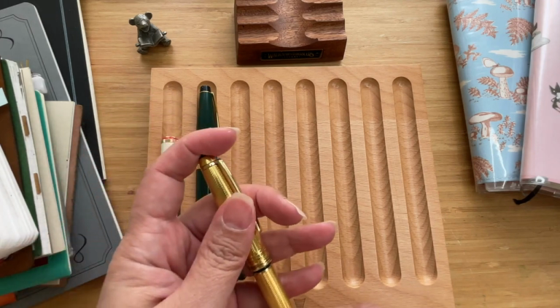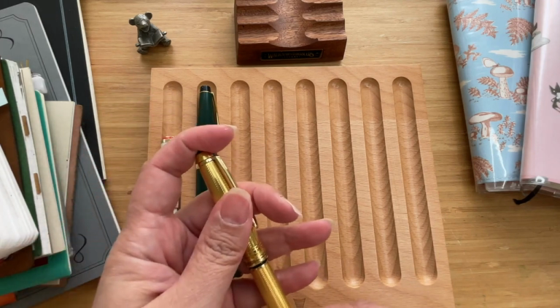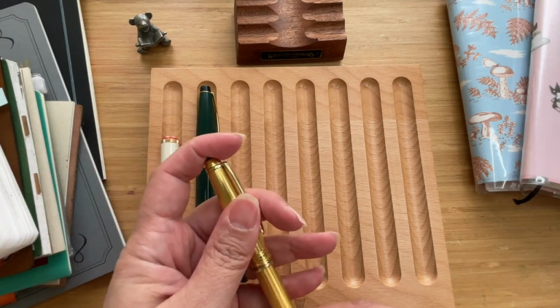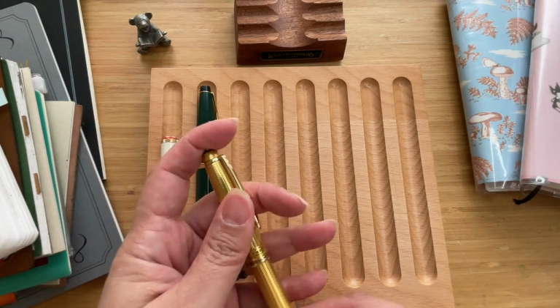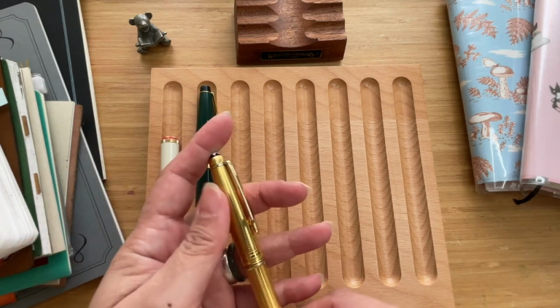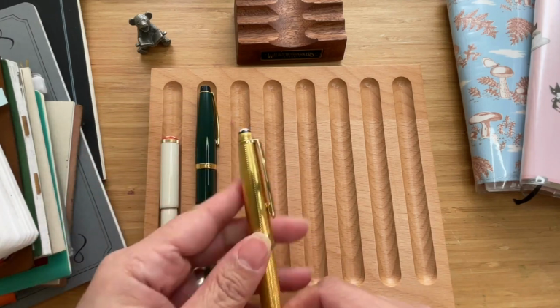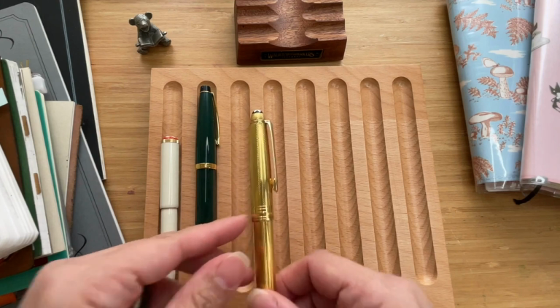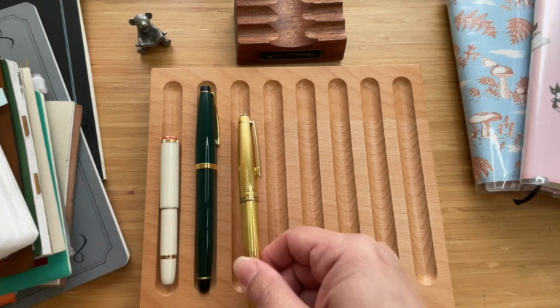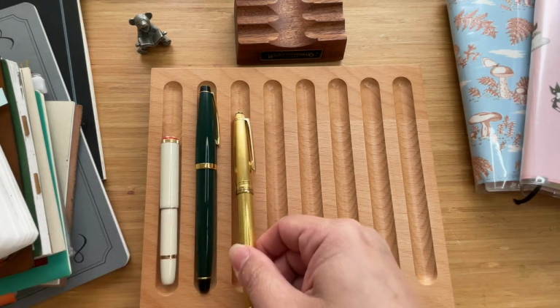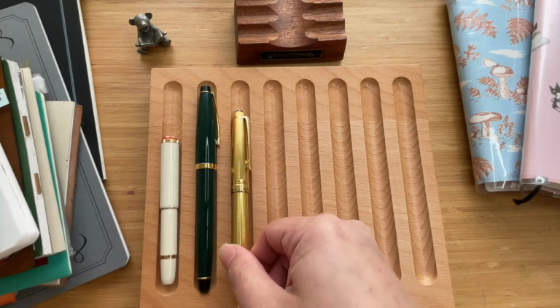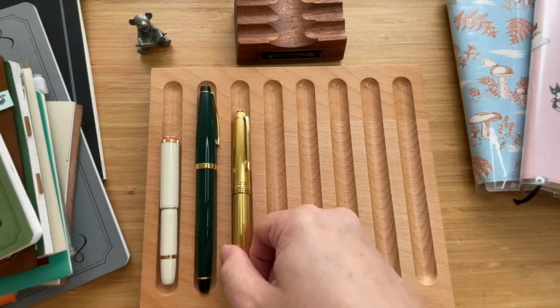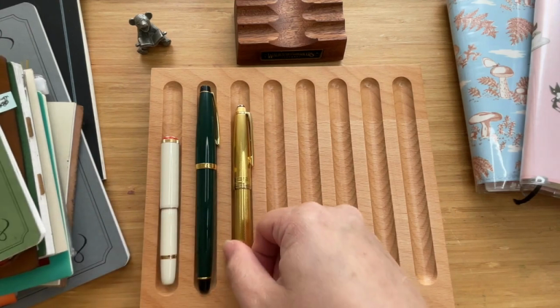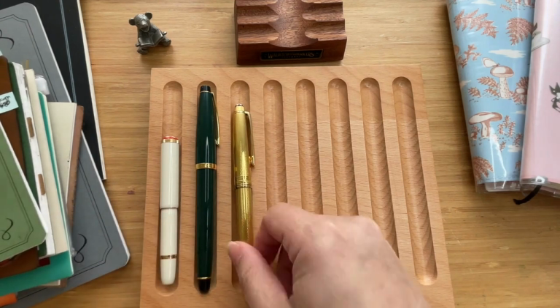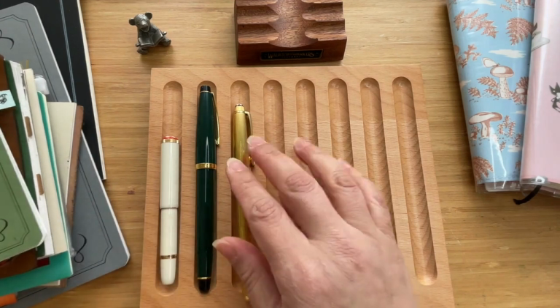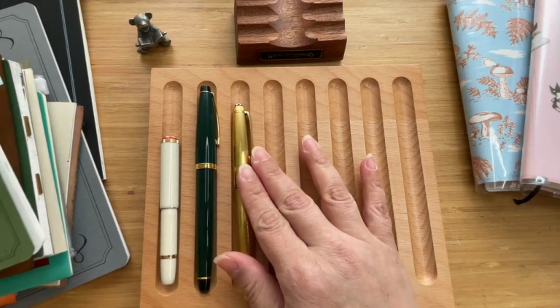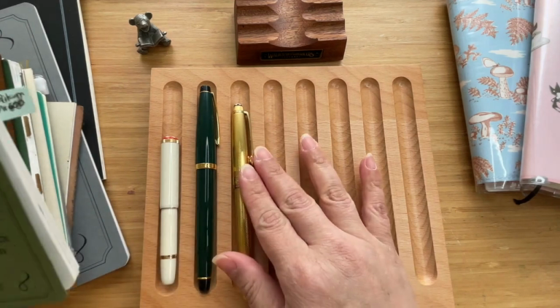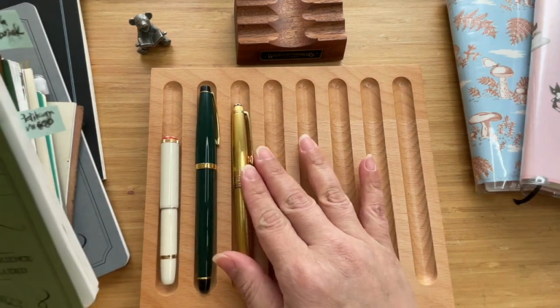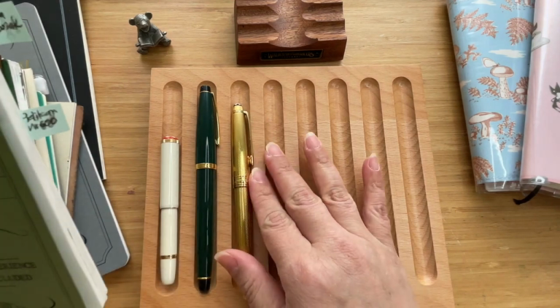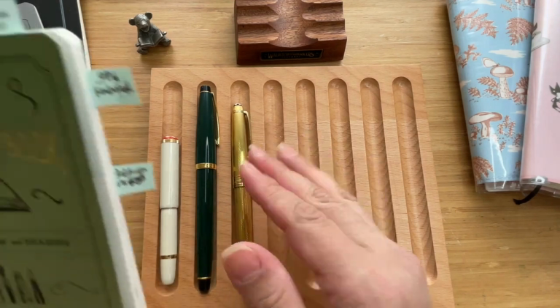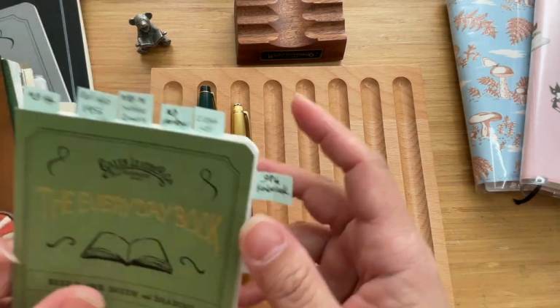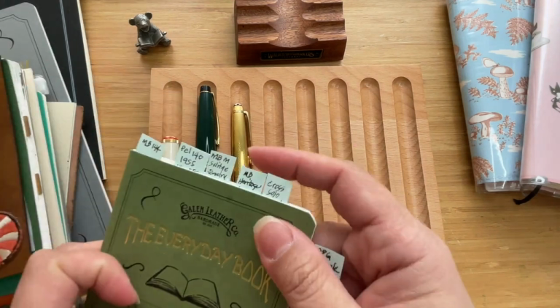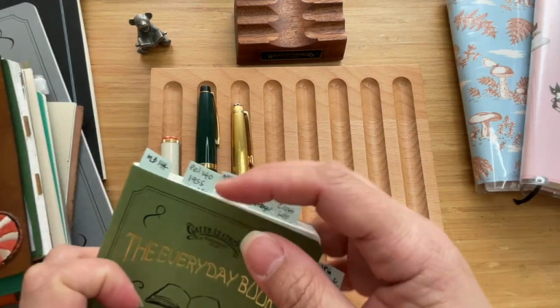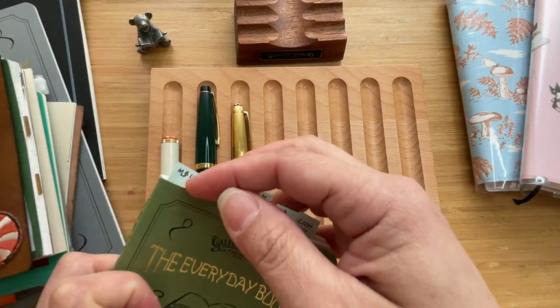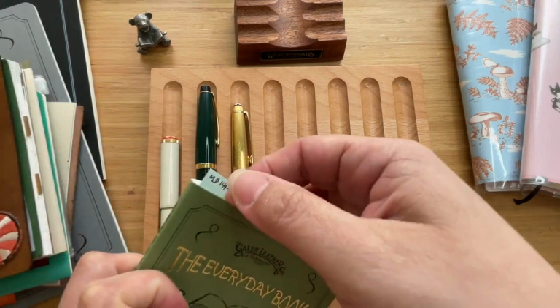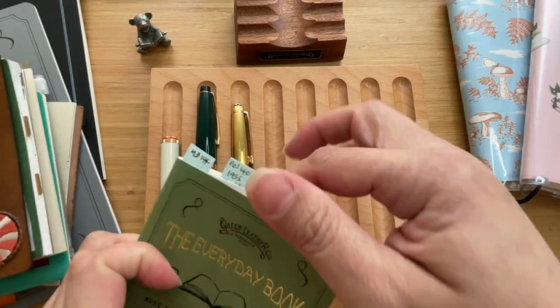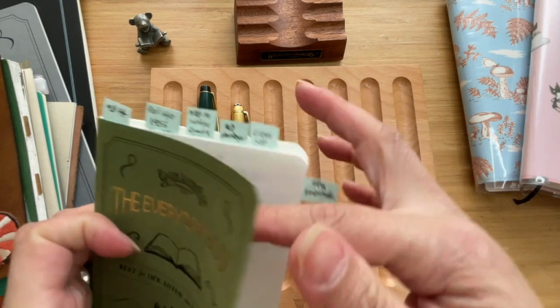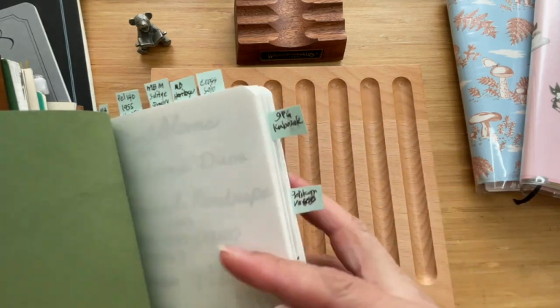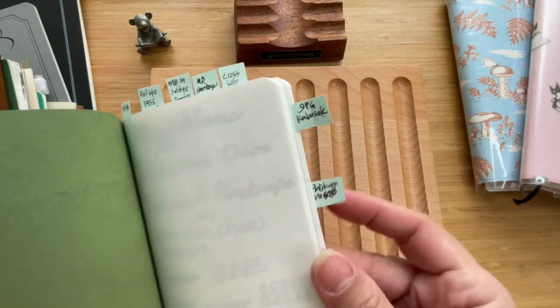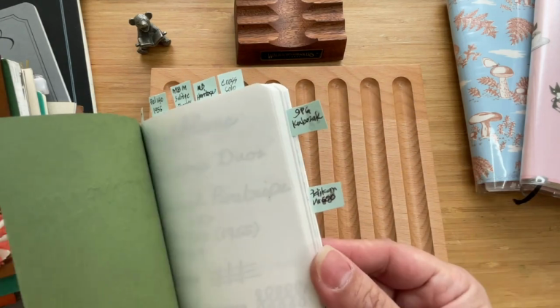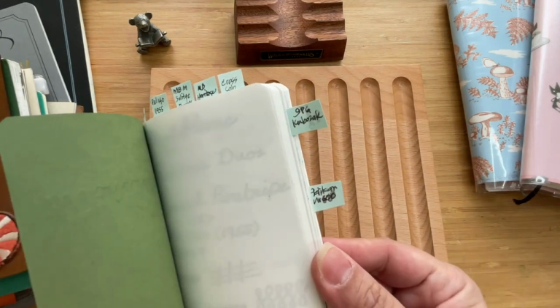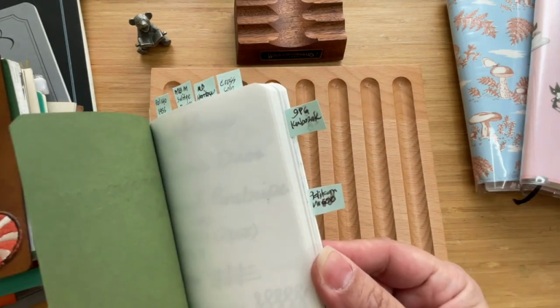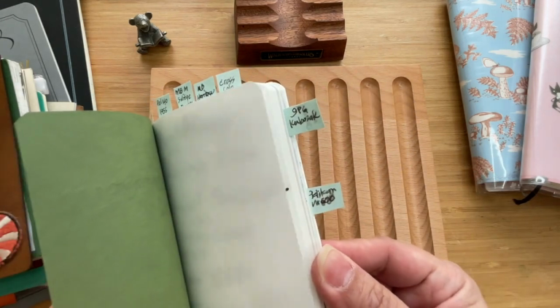I was so glad that after inking it up — it's currently inked with Montblanc Midnight Blue — after inking it up, I found that it wrote...